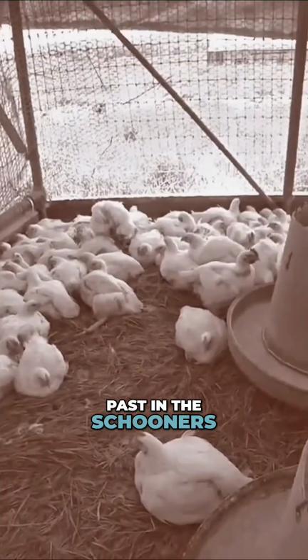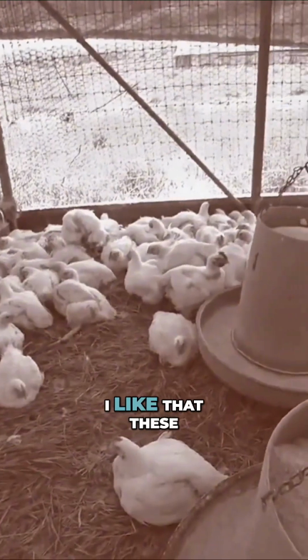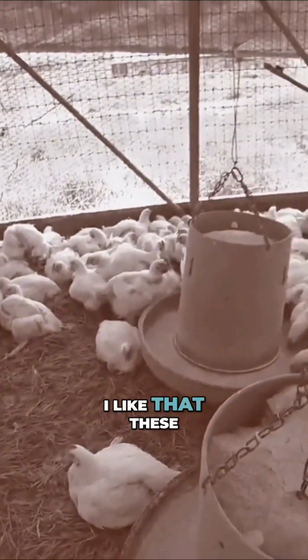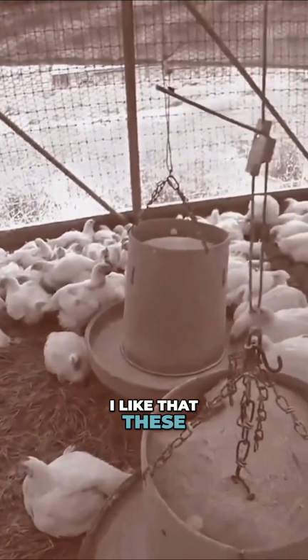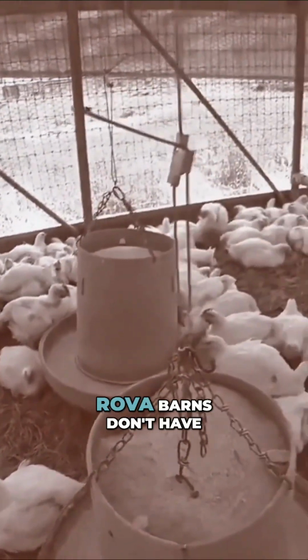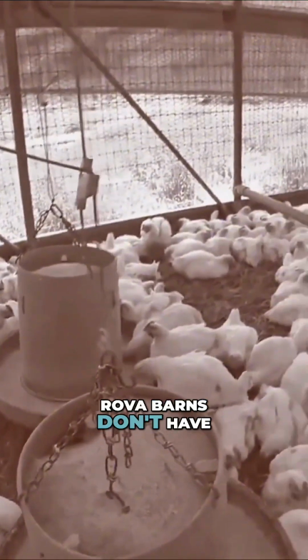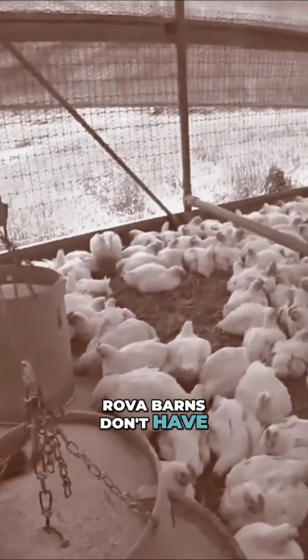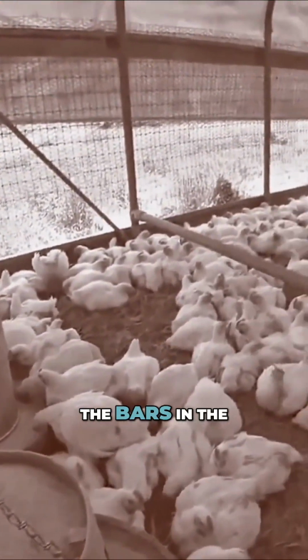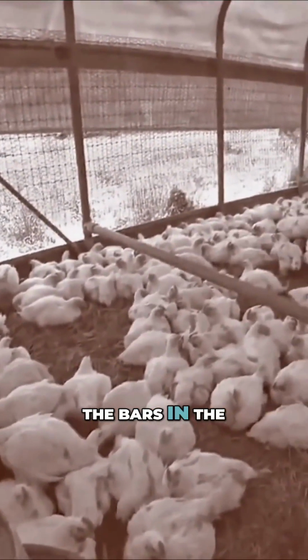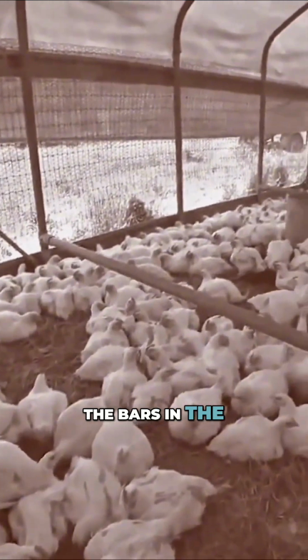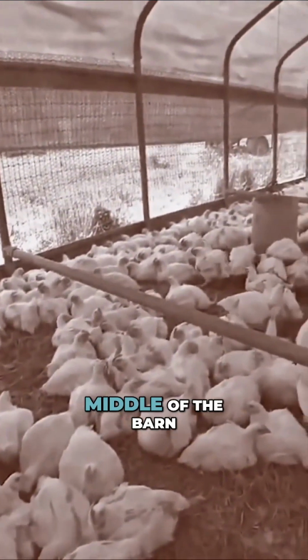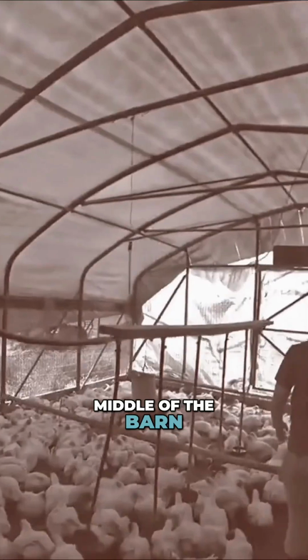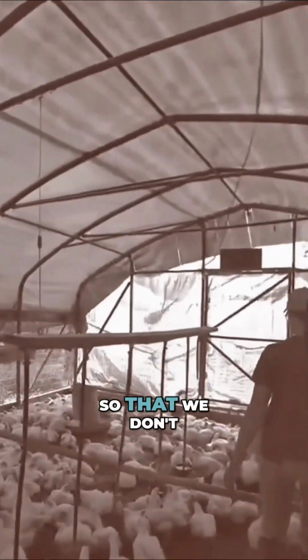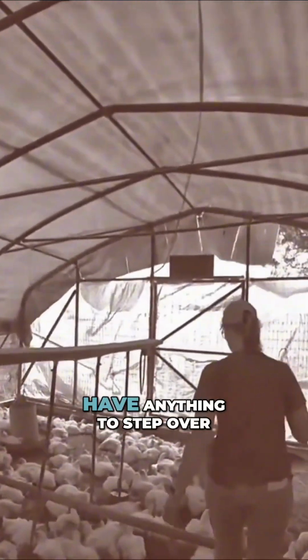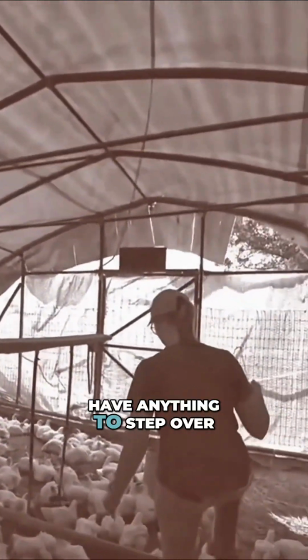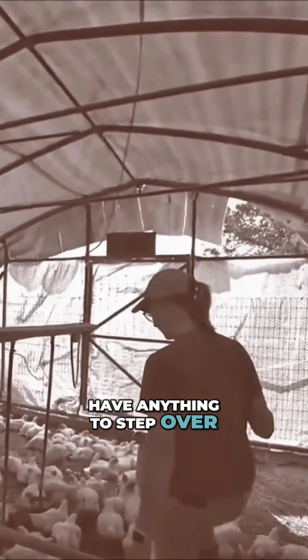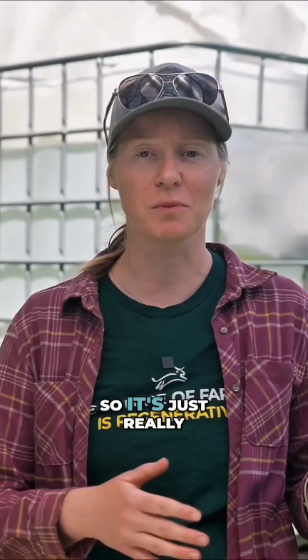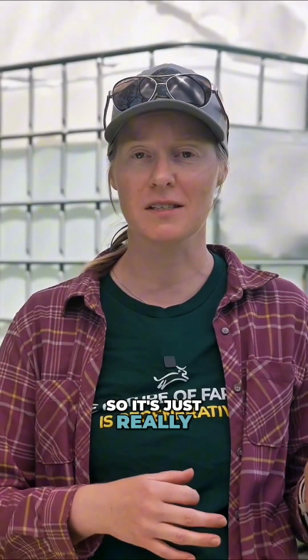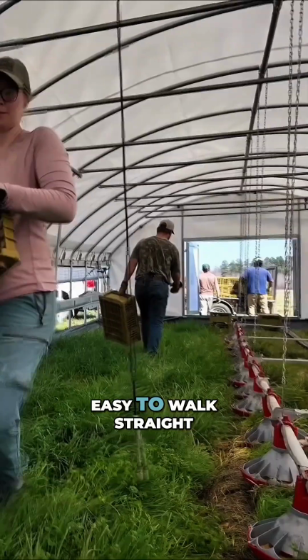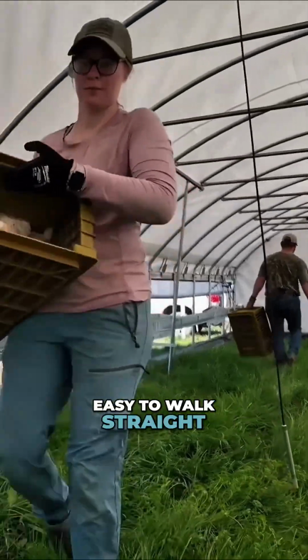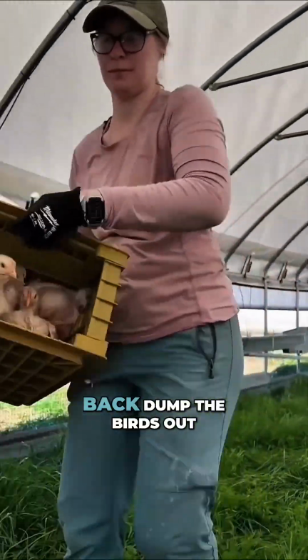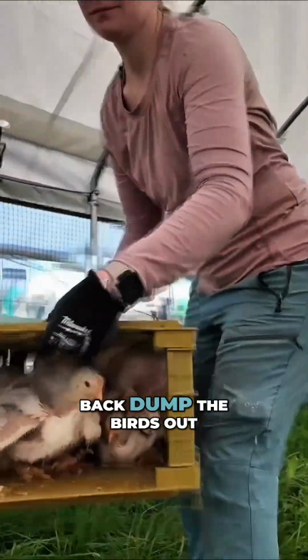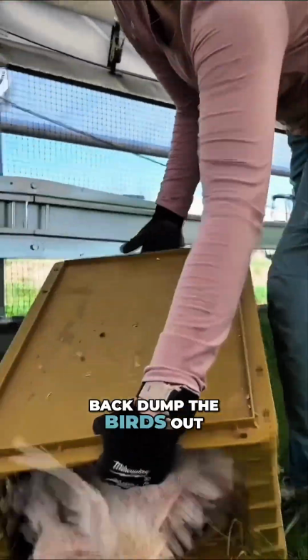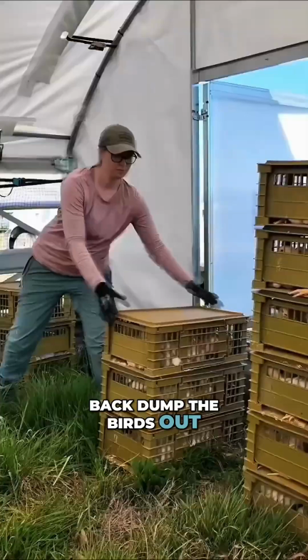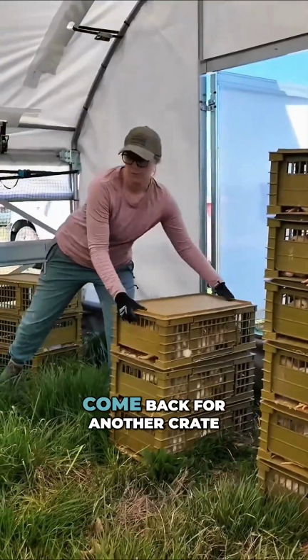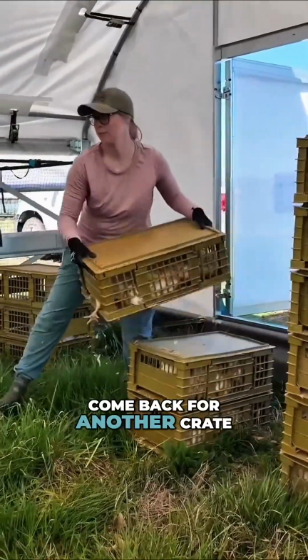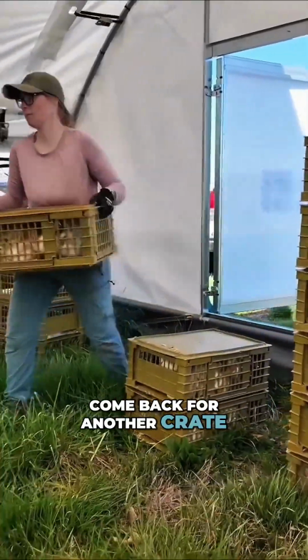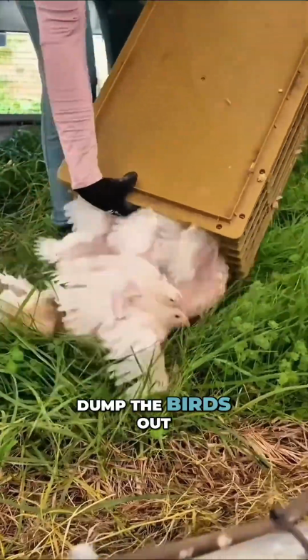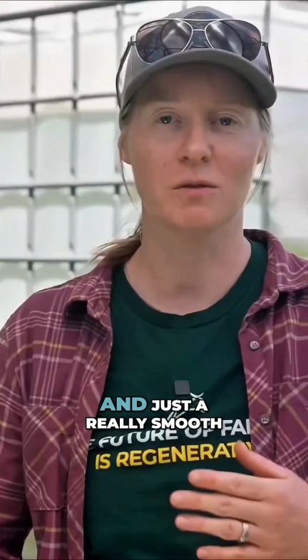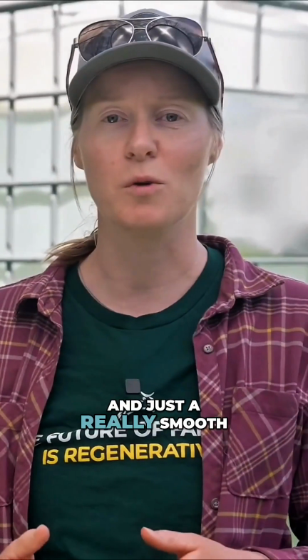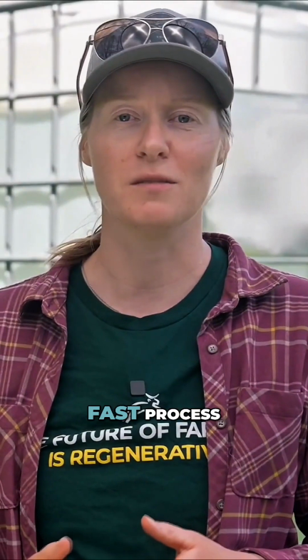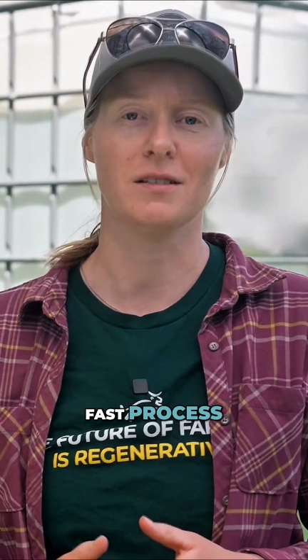I like that these roval barns don't have the bars in the middle of the barn, so that we don't have anything to step over. It's just really easy to walk straight back, dump the birds out, come back for another crate, dump the birds out — just a really smooth, fast process.